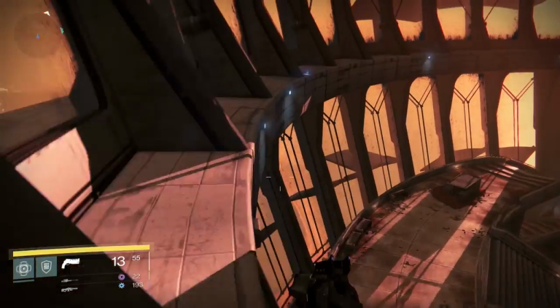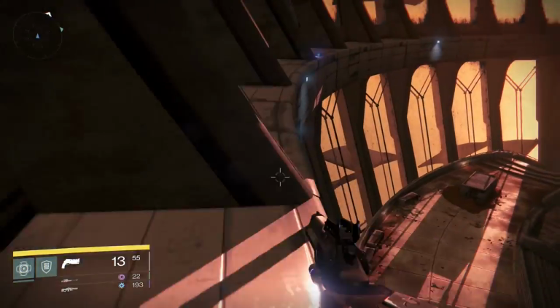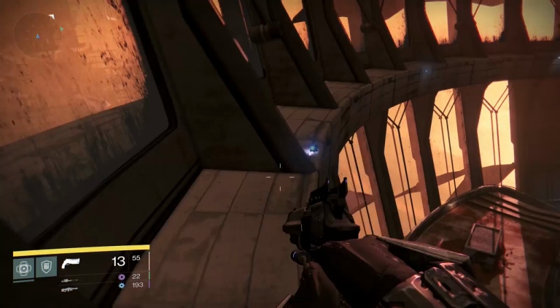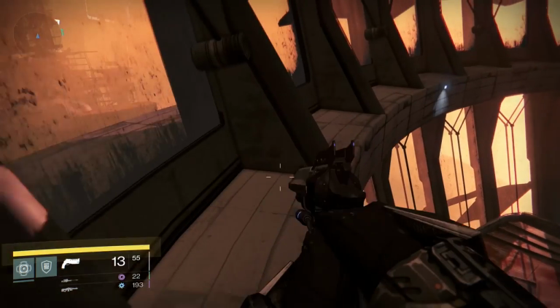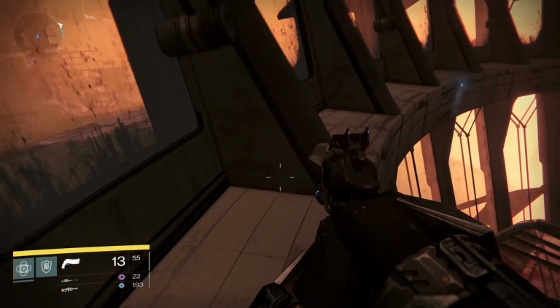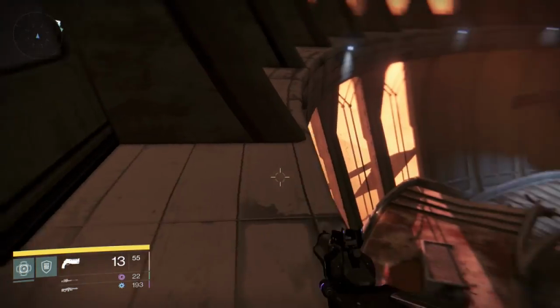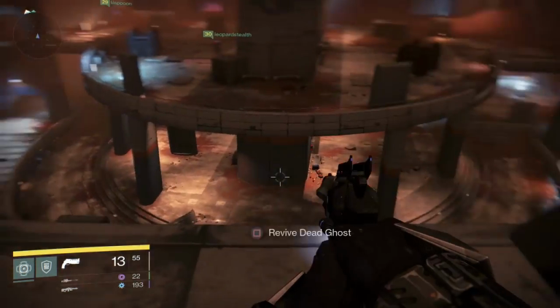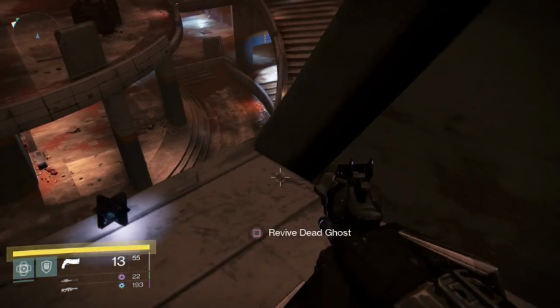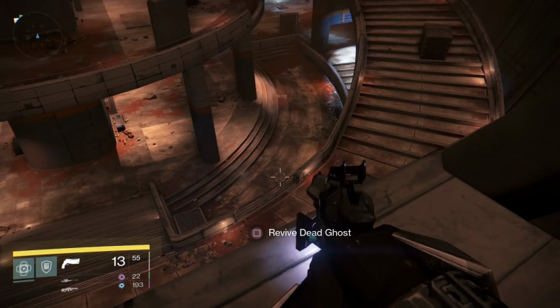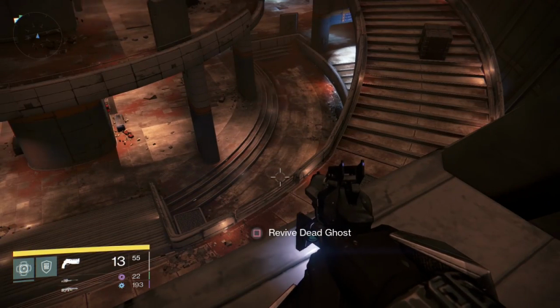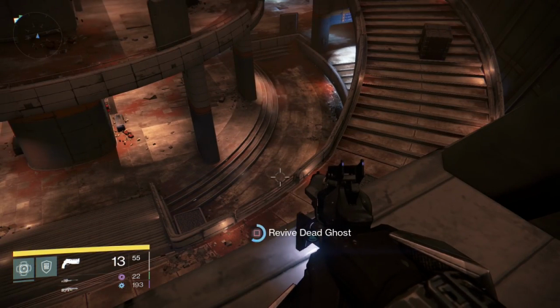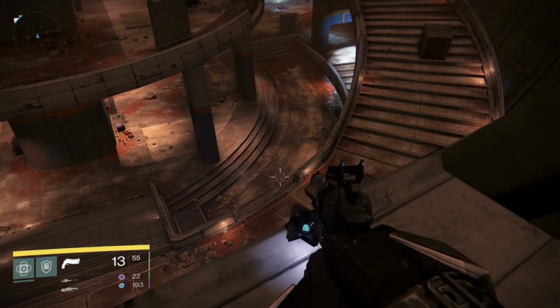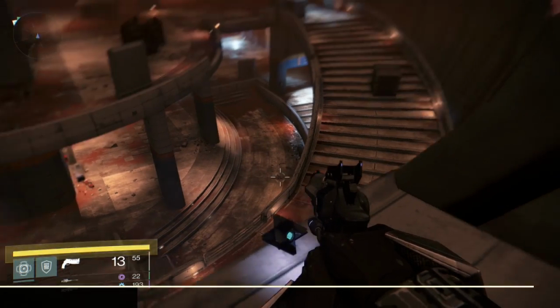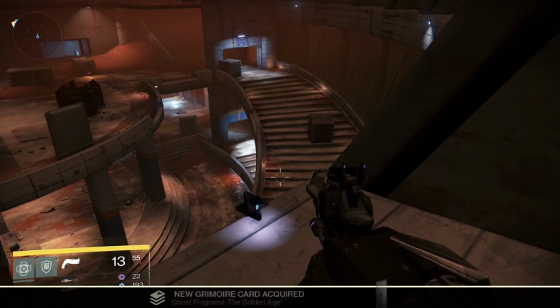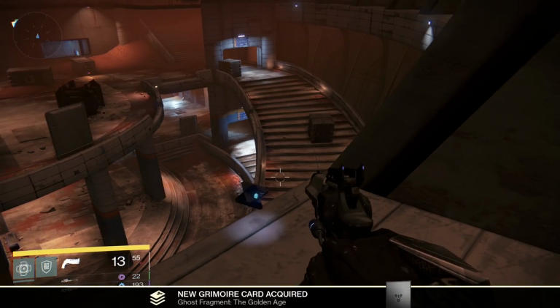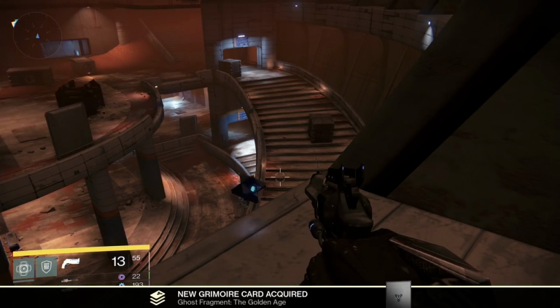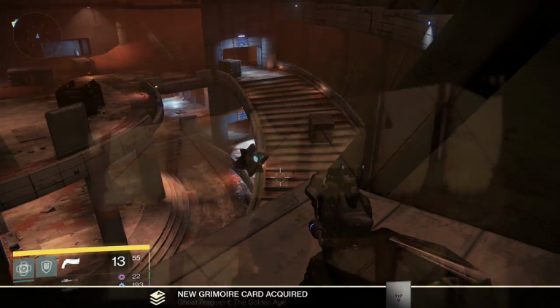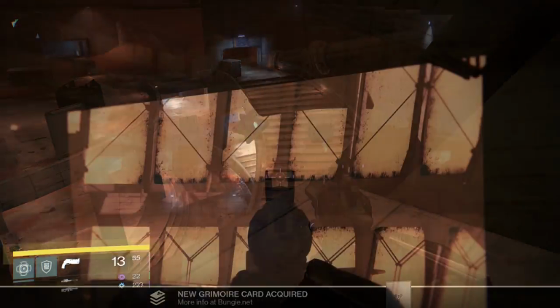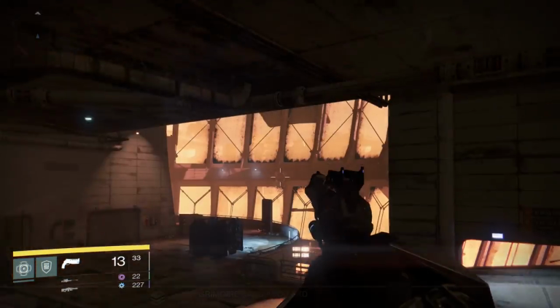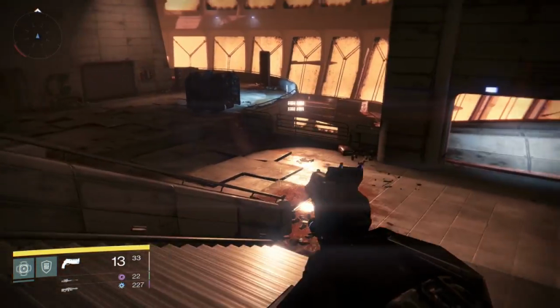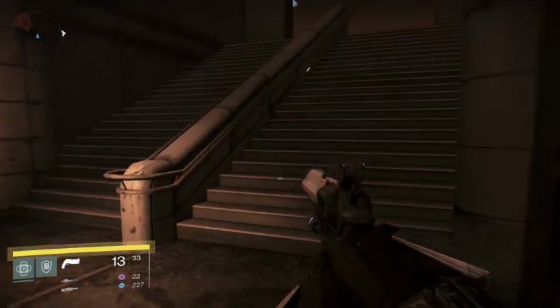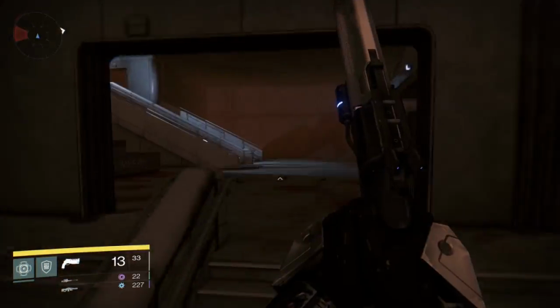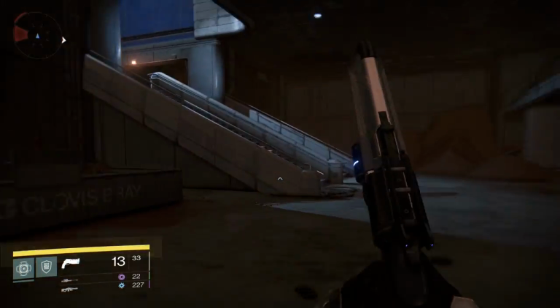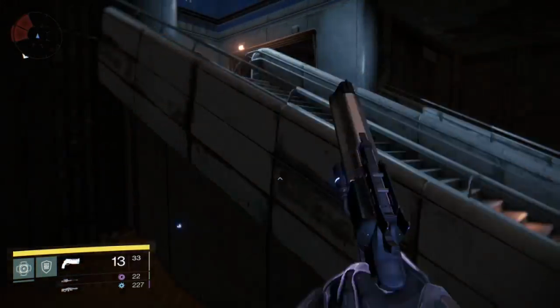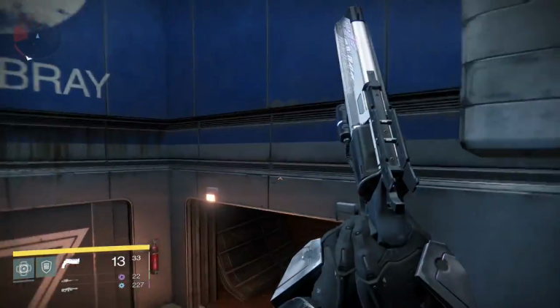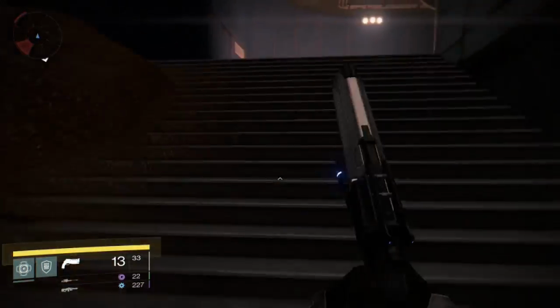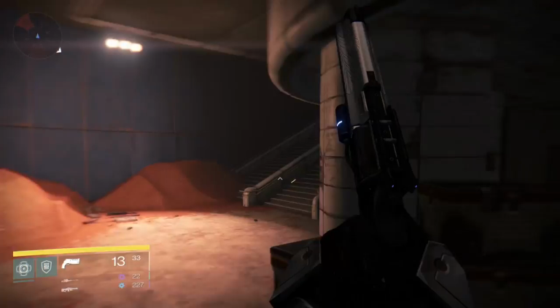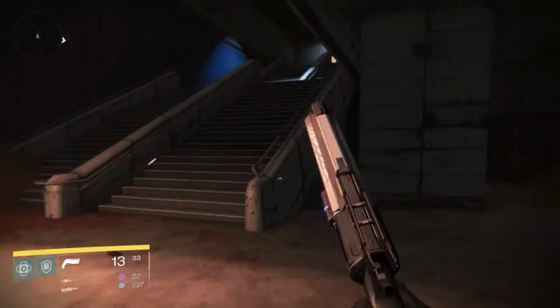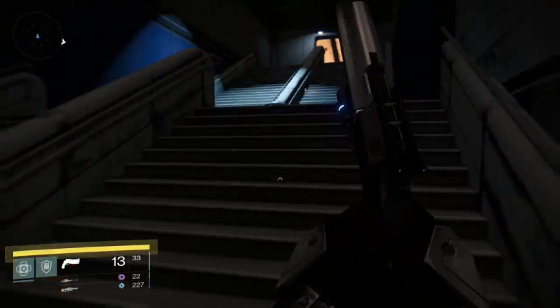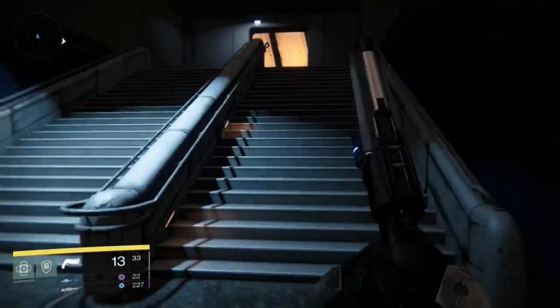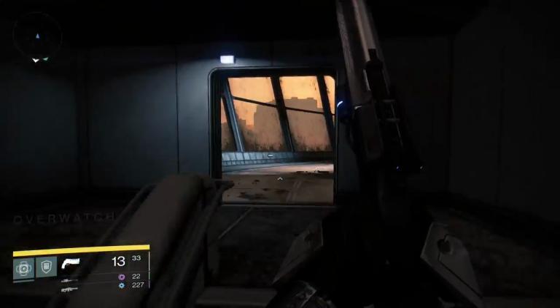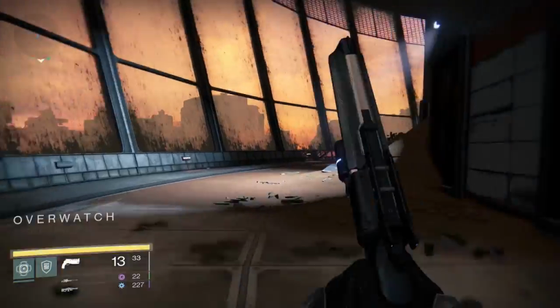Grab that ghost and continue through the area by going up these stairs into the Overwatch. When you get to the big red wall, turn left and the ghost is underneath a desk next to a computer.